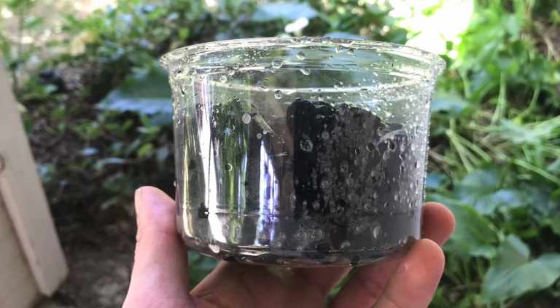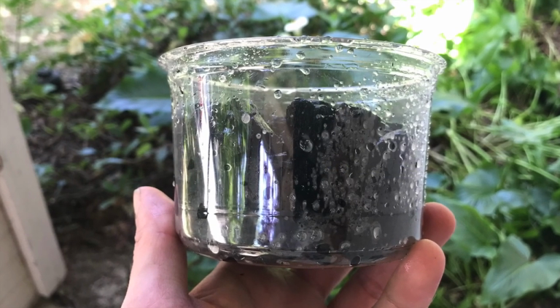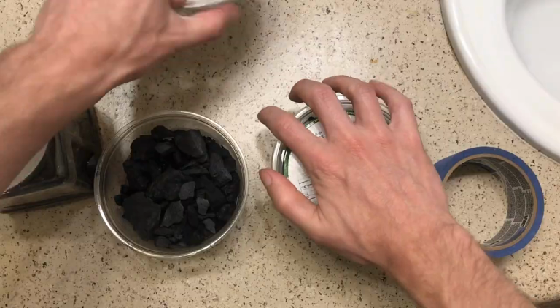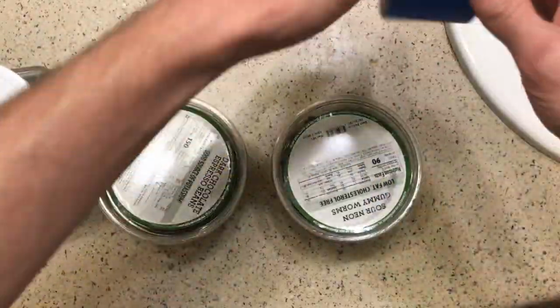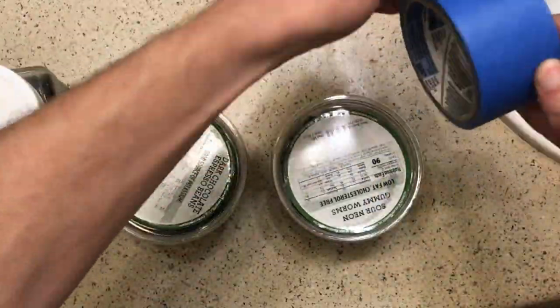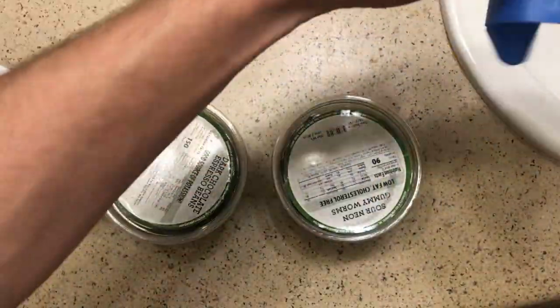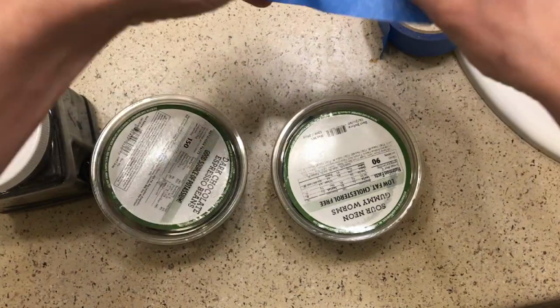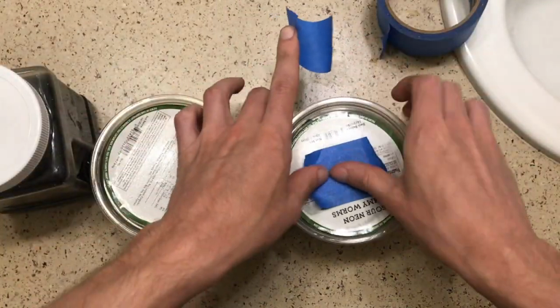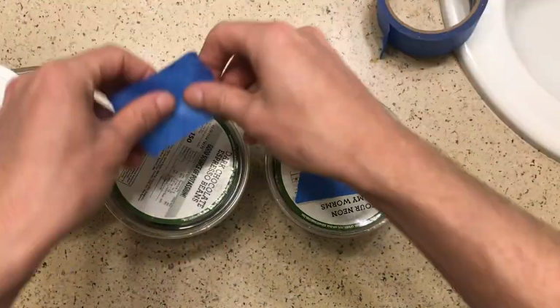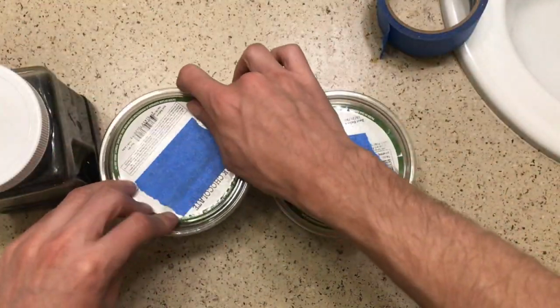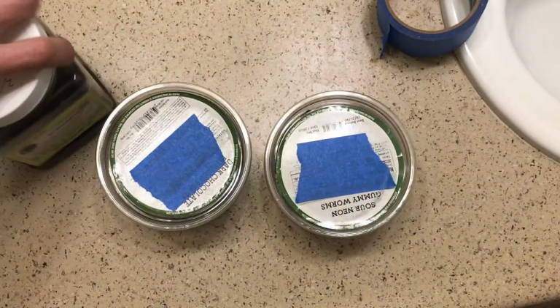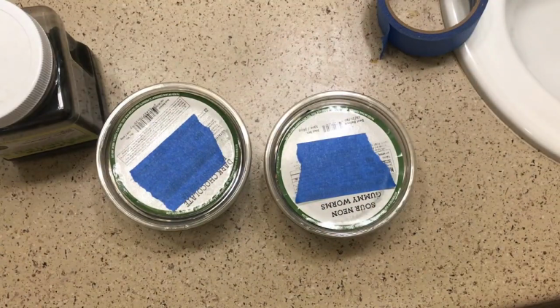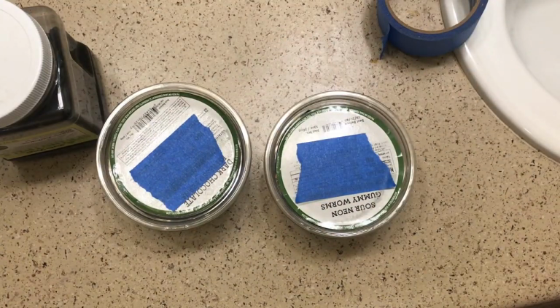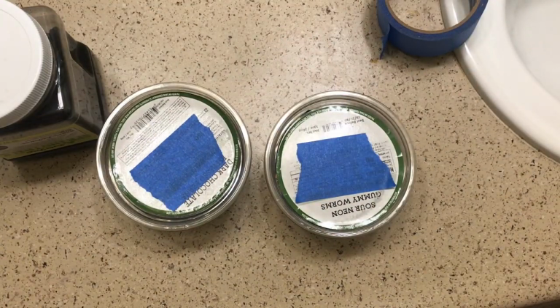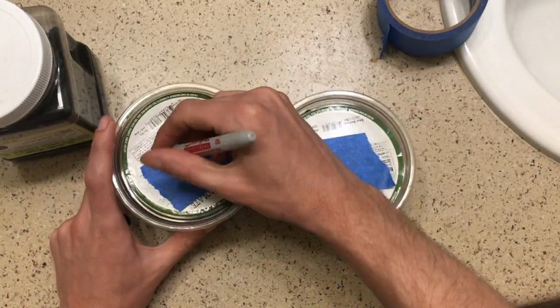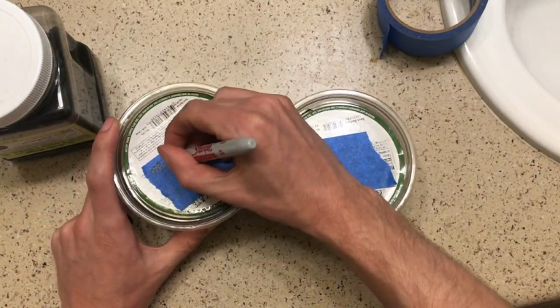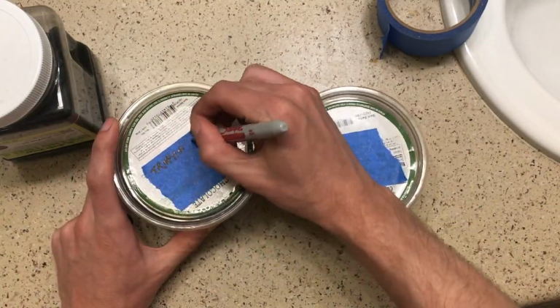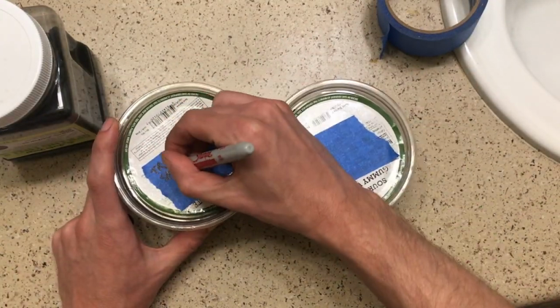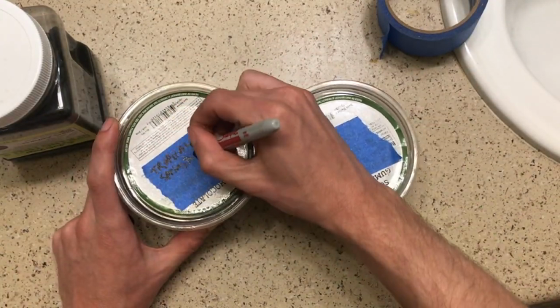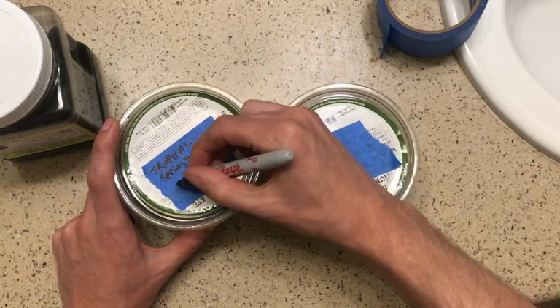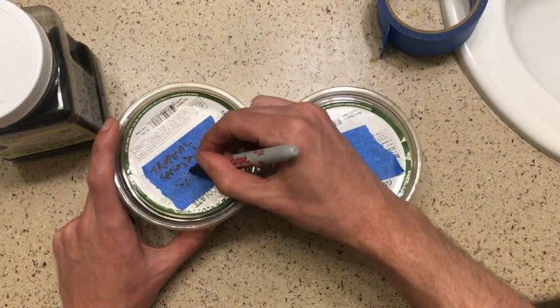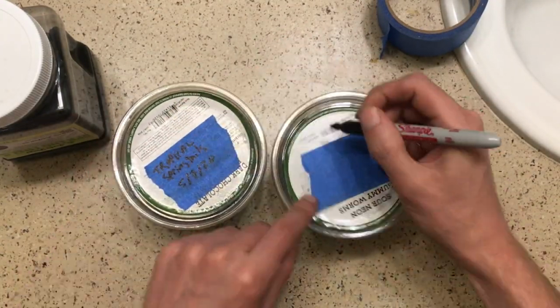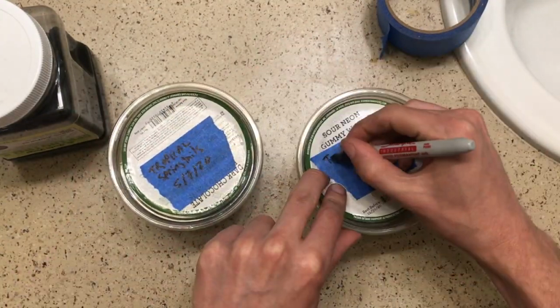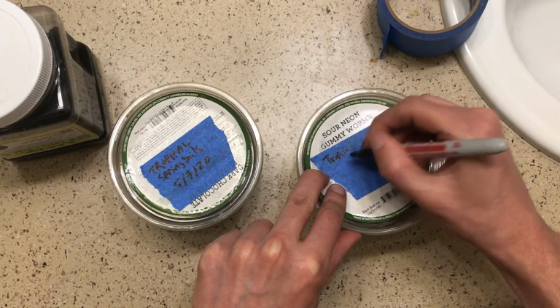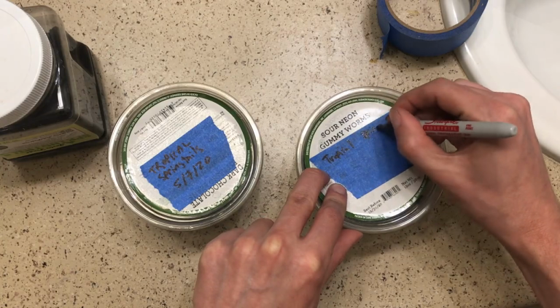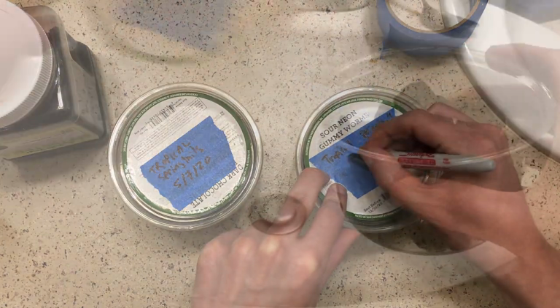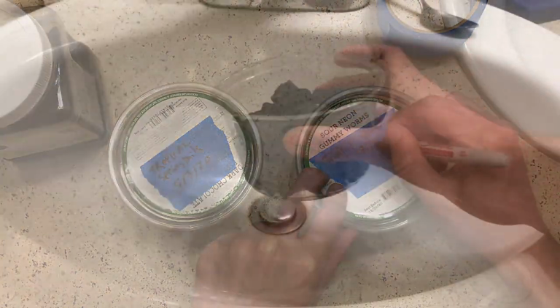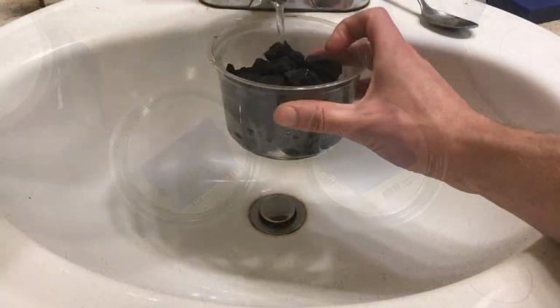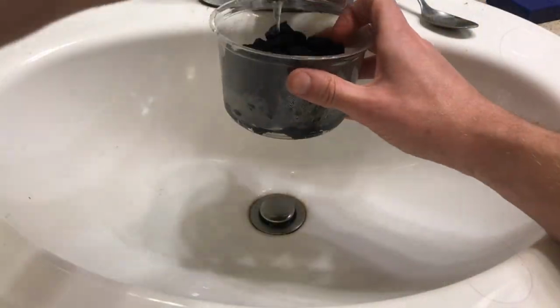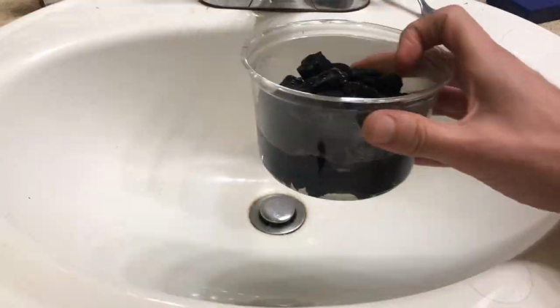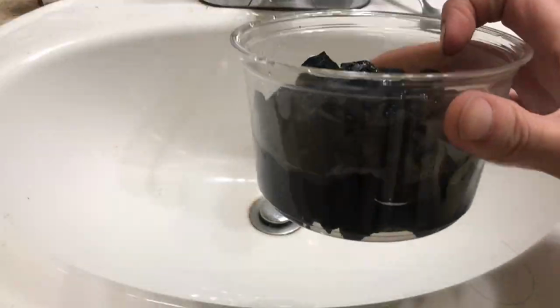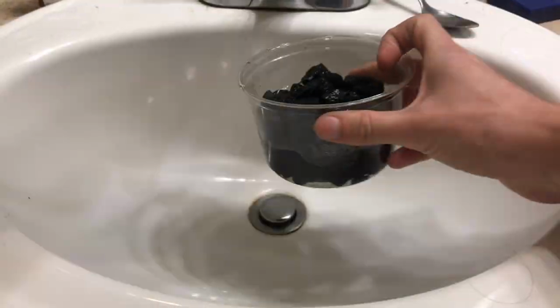I also like to label my cultures with what I'm culturing and the date that I started the culture. Then add about an inch of water to the bottom of your container.